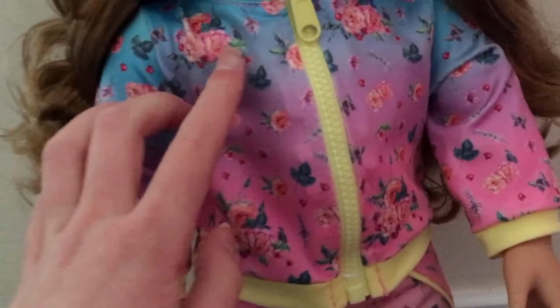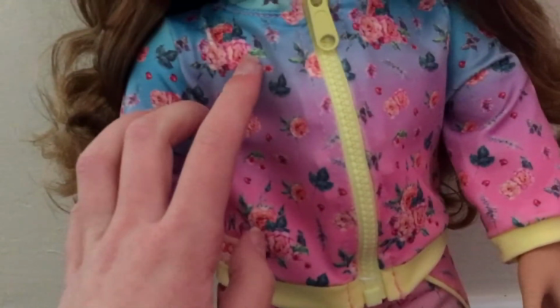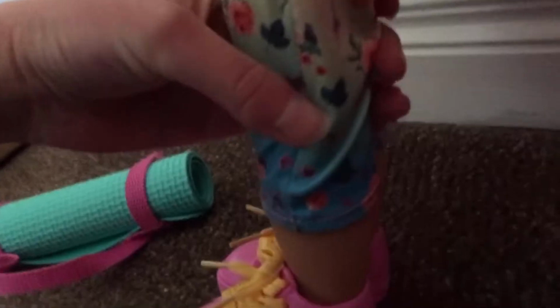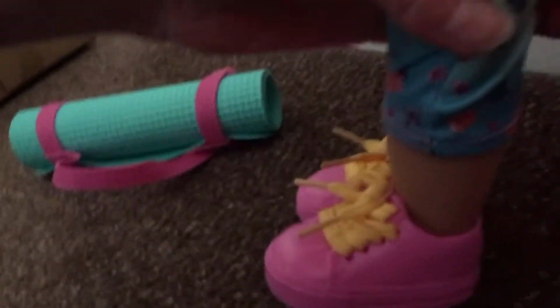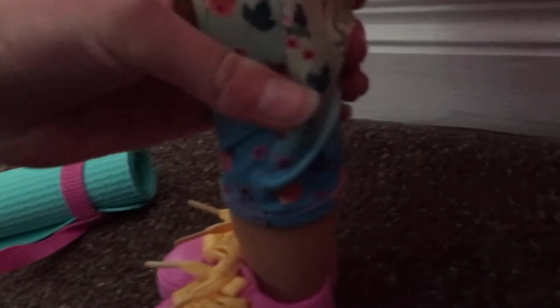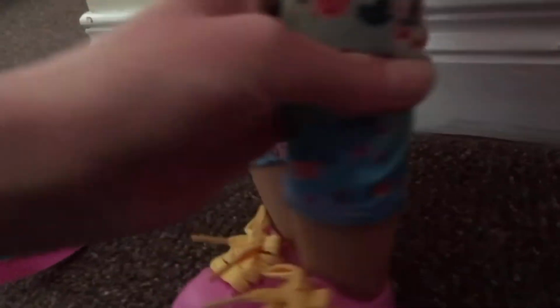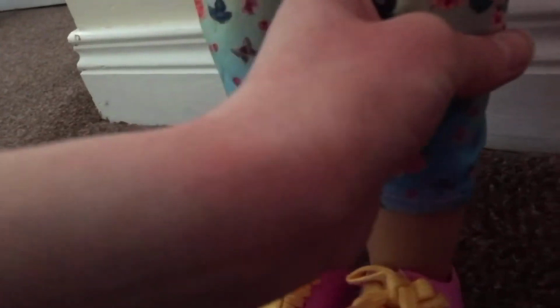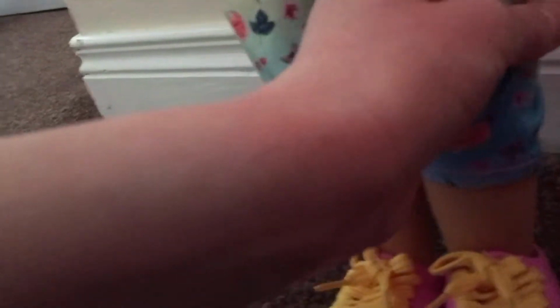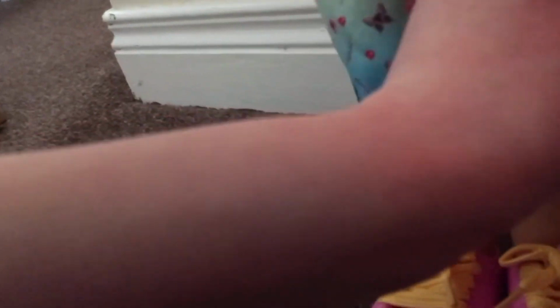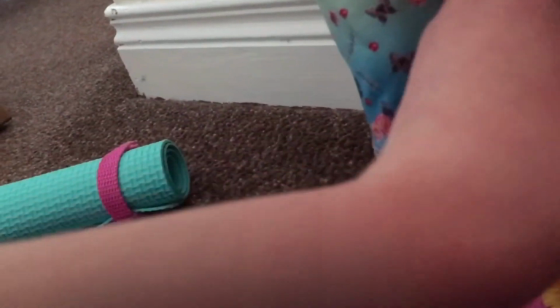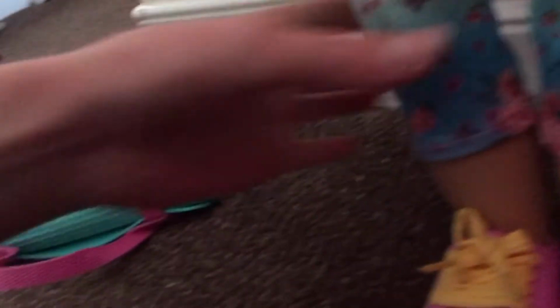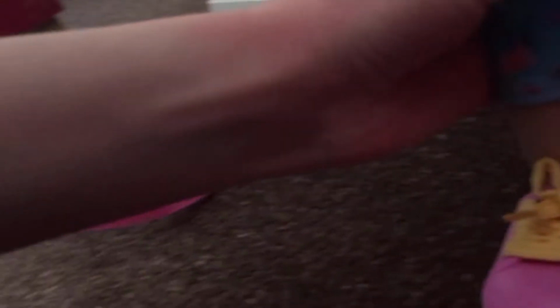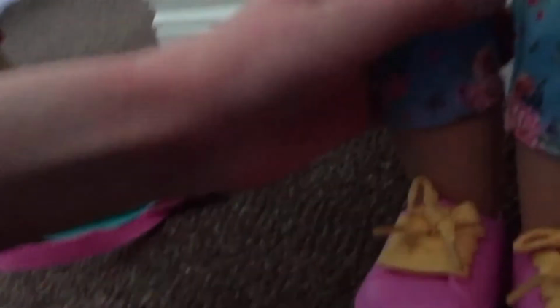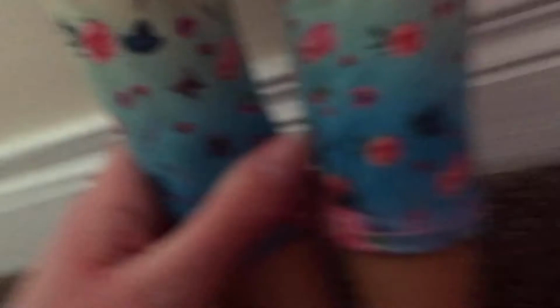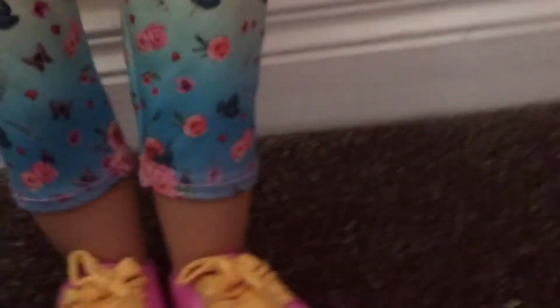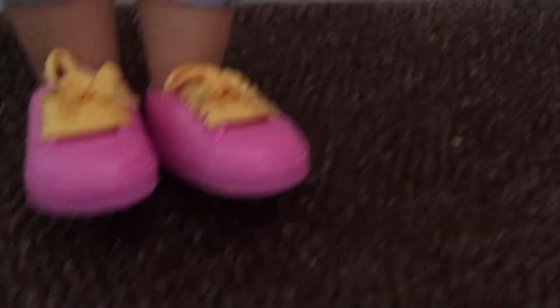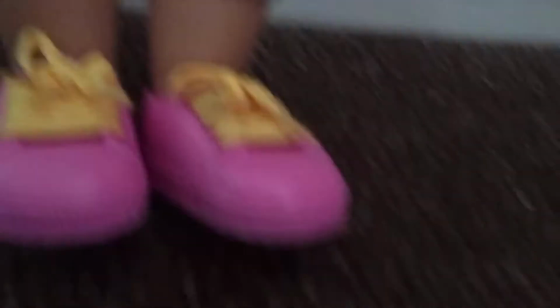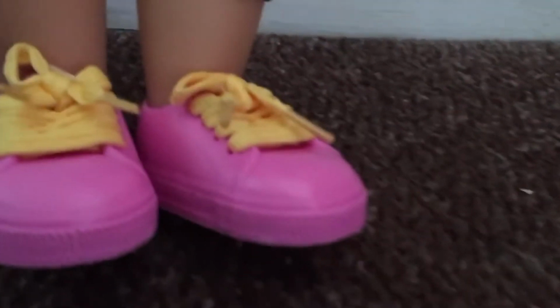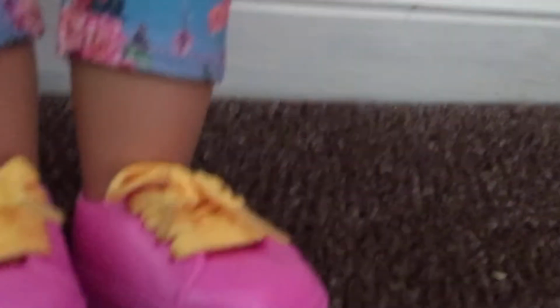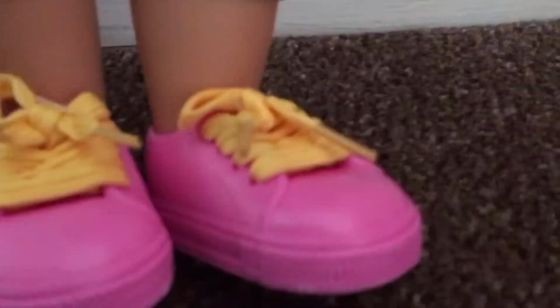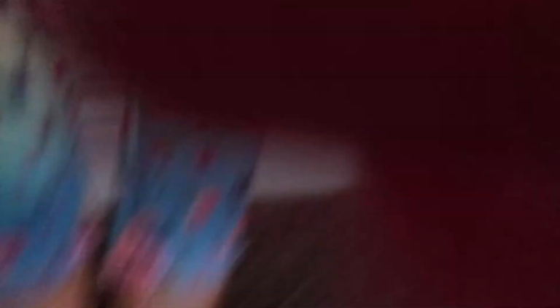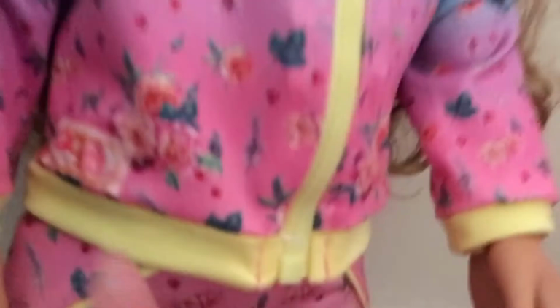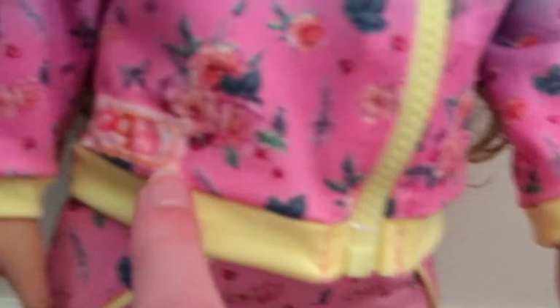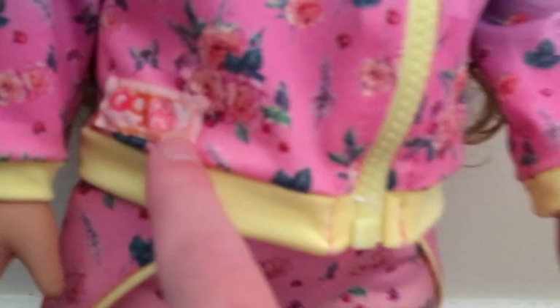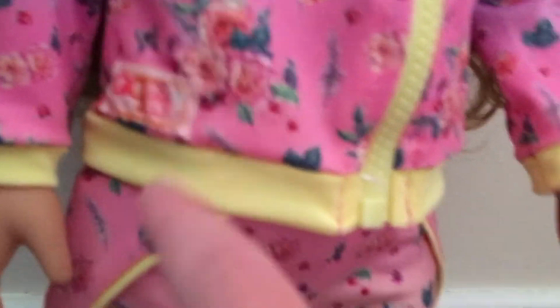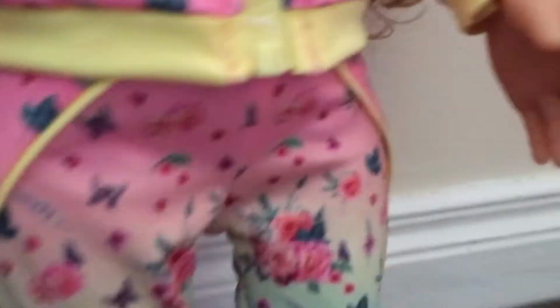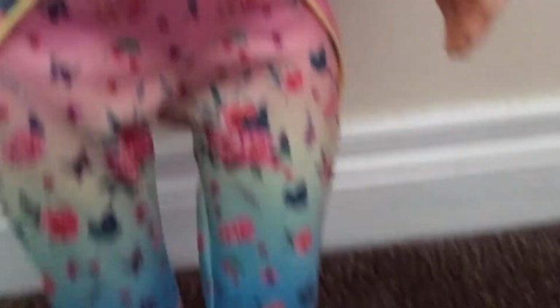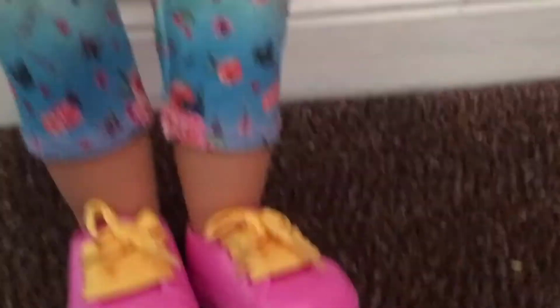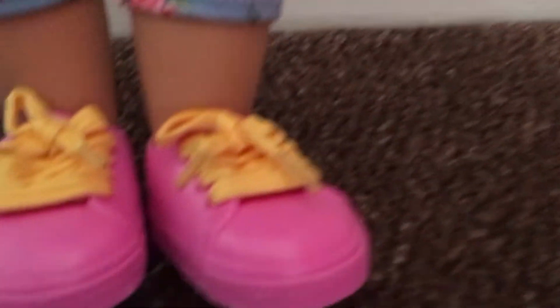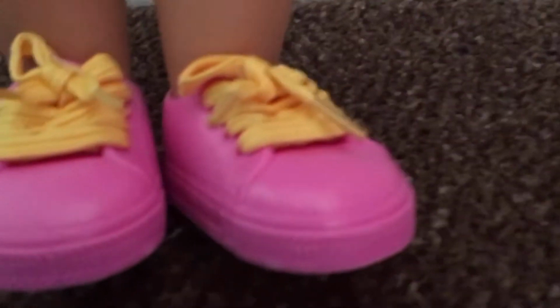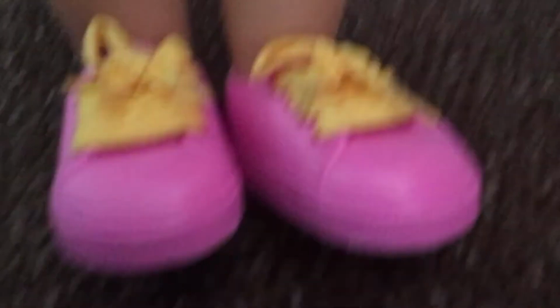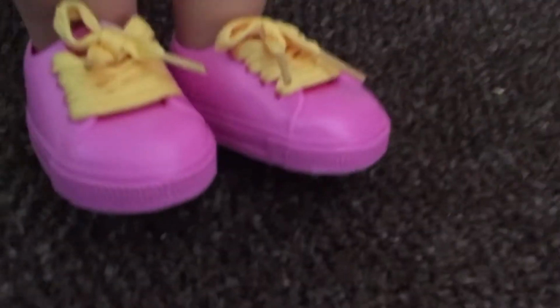The shoes are this pink color with yellowy-orange laces — well, on camera they look really yellow but in real life they're like a pale orange. There's also the Our Generation logo on the clothes.